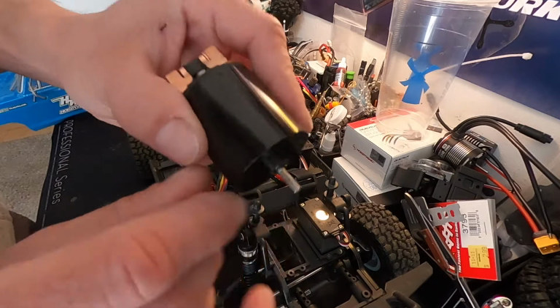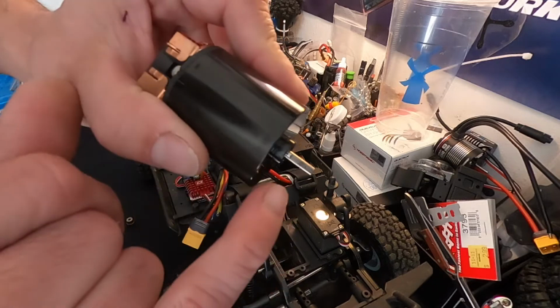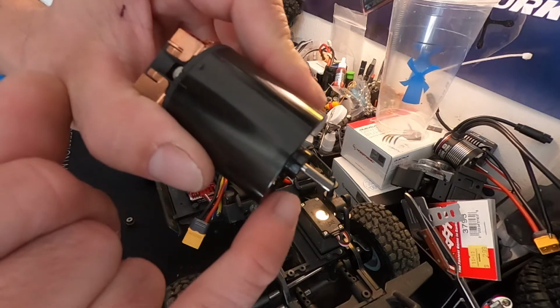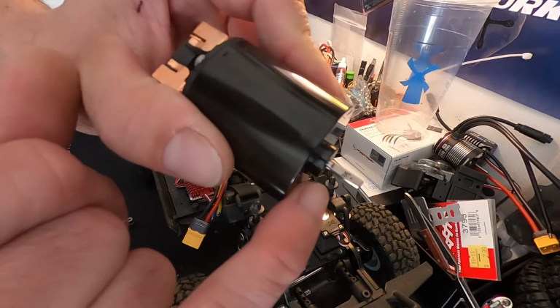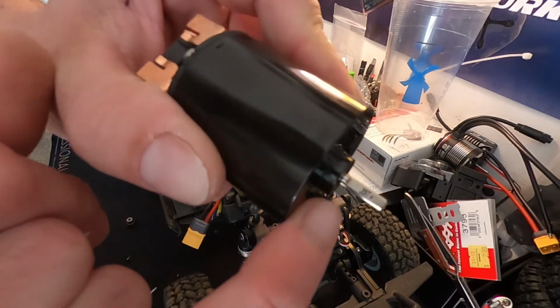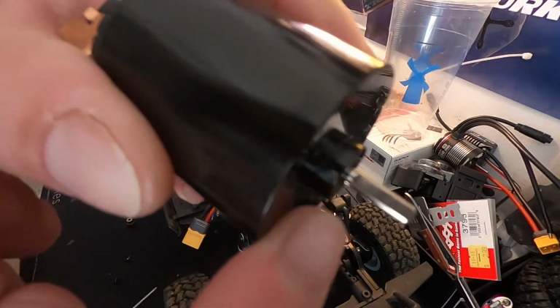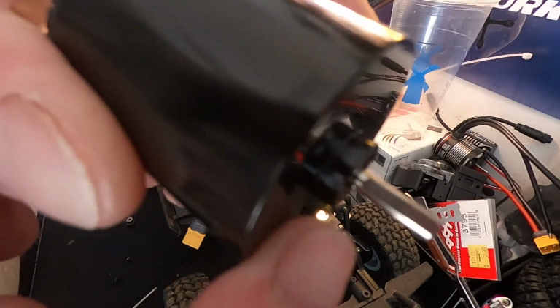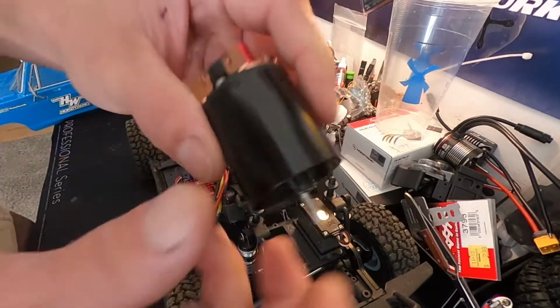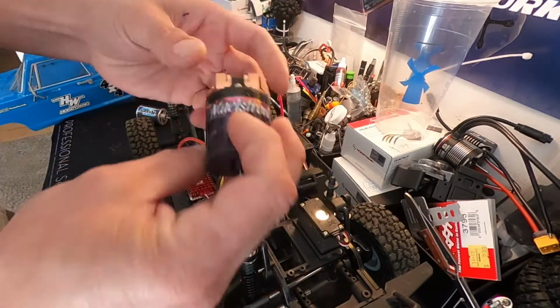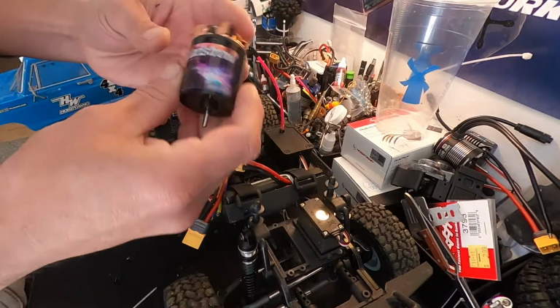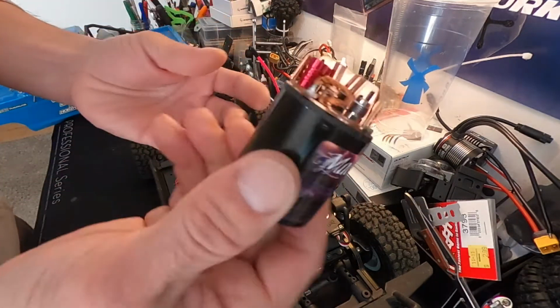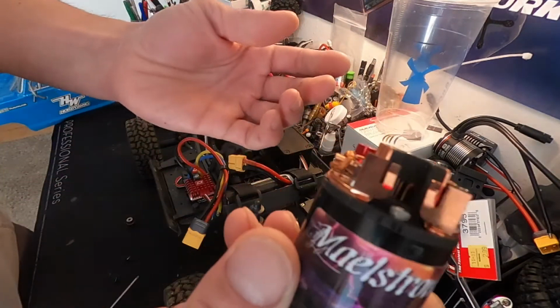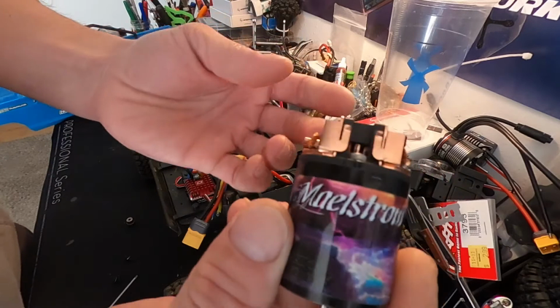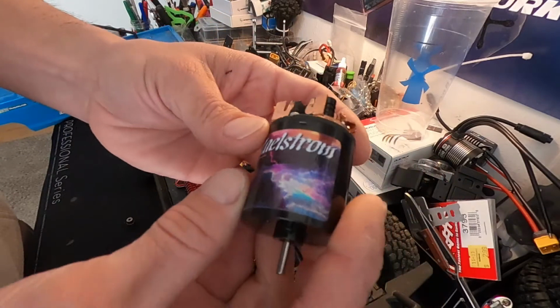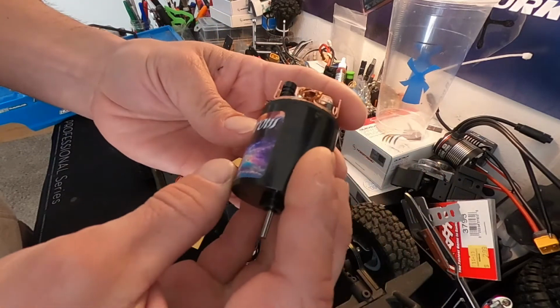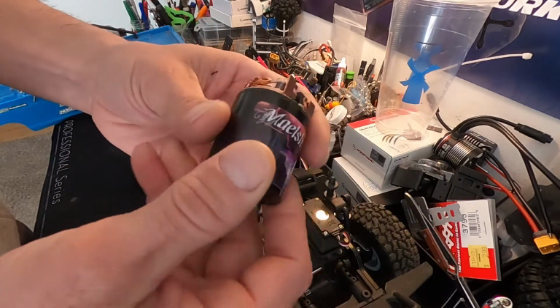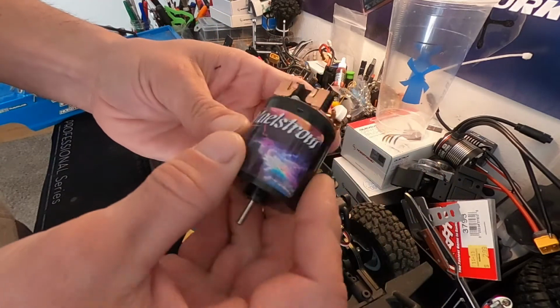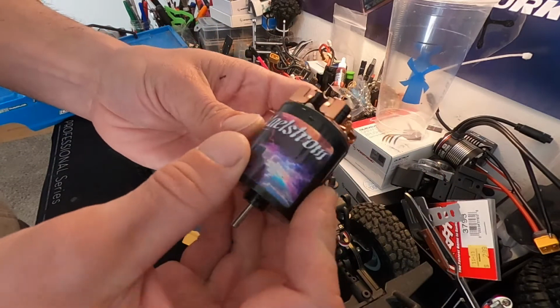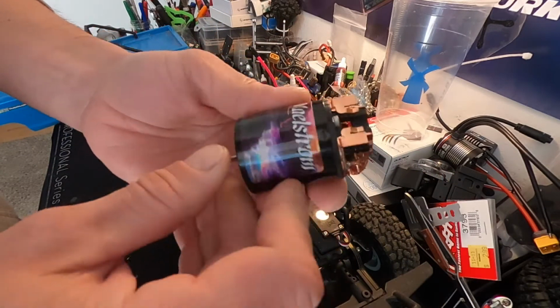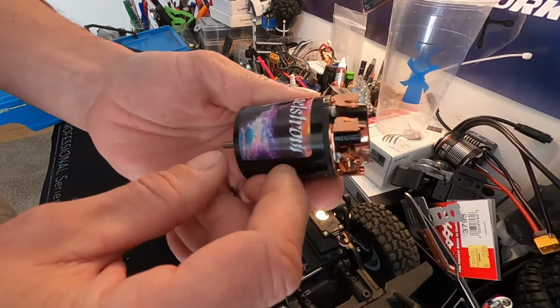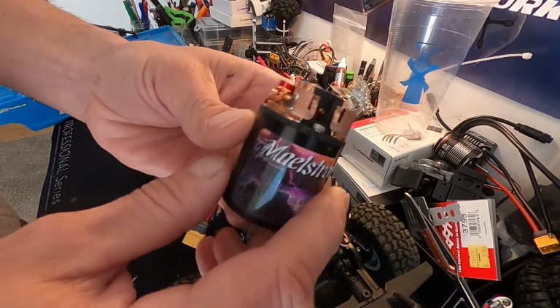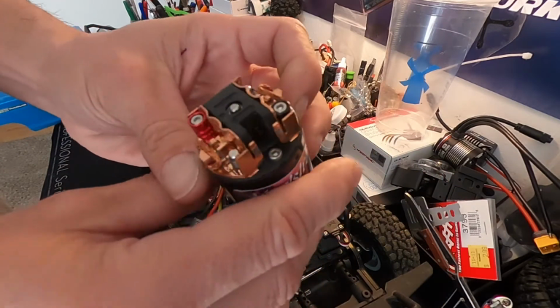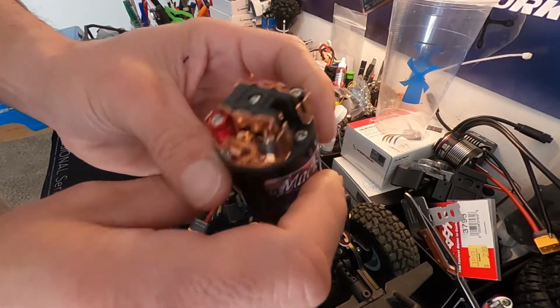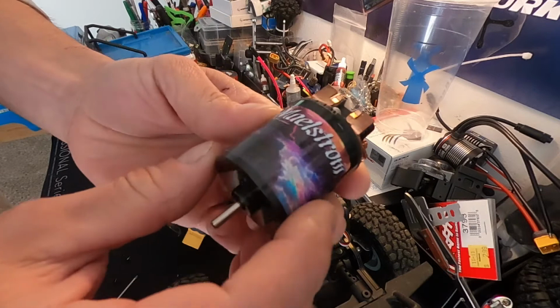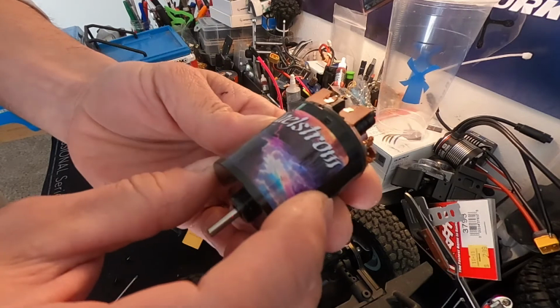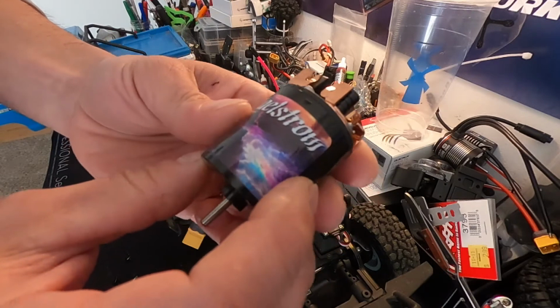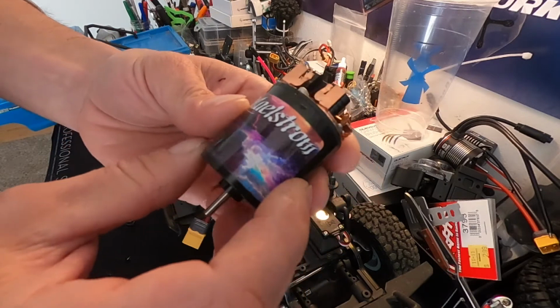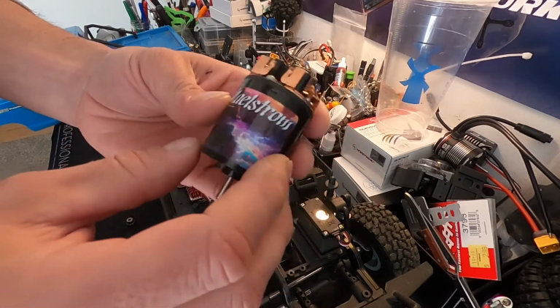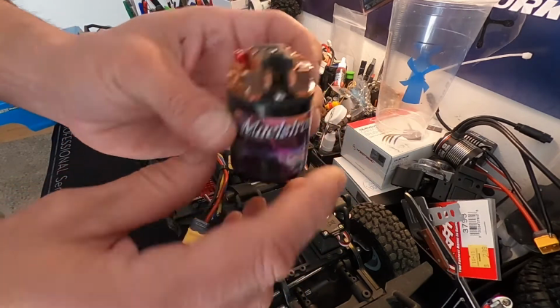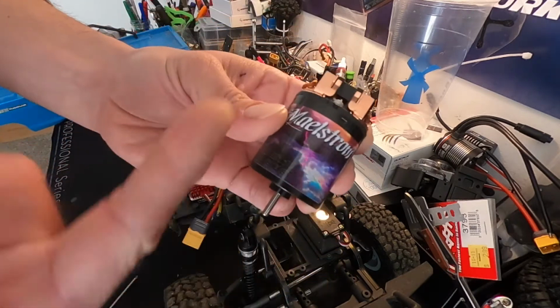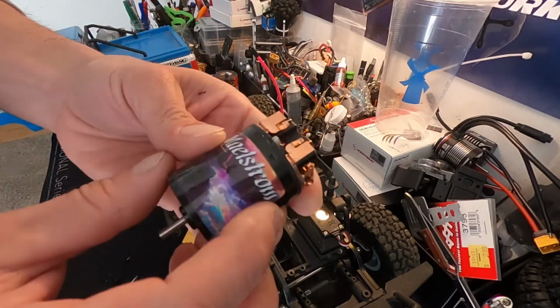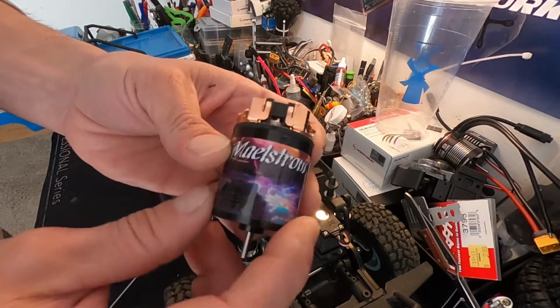The shaft has the turns marked on it, which is pretty neat. I haven't done brush motor stuff in a minute. I was chatting with Team Brood one day and he said he had some sweet 35-turns, so I'm gonna try this out and give it a whirl.